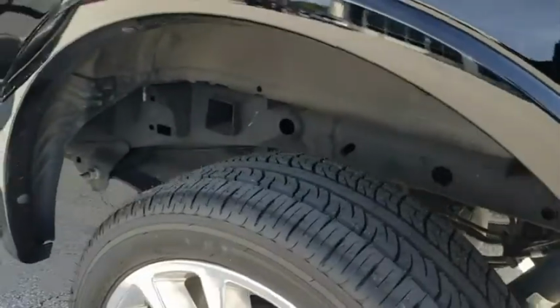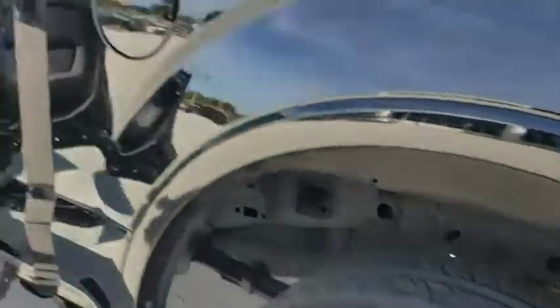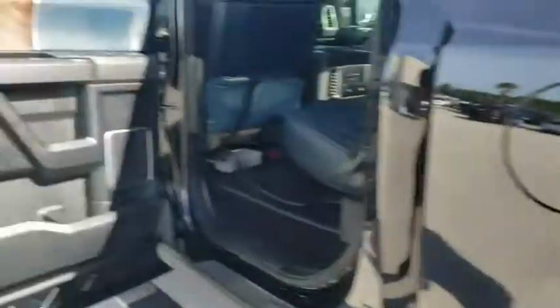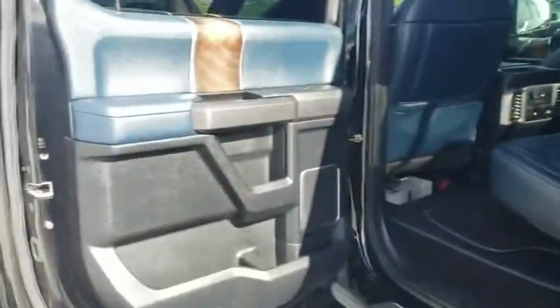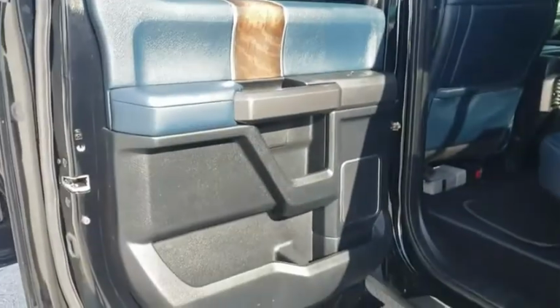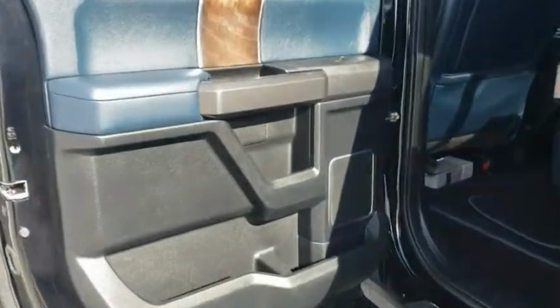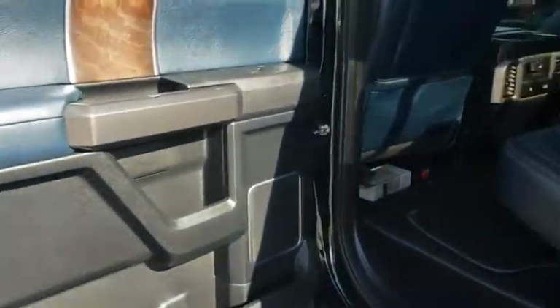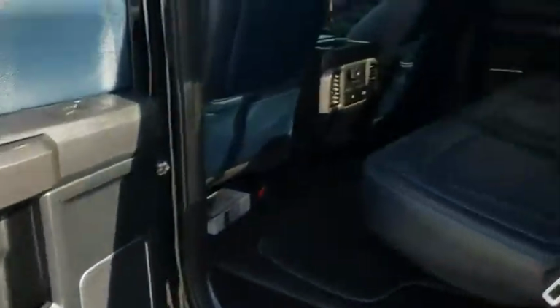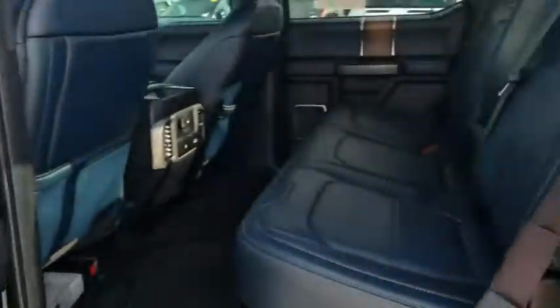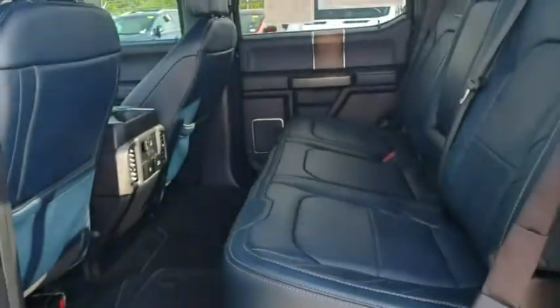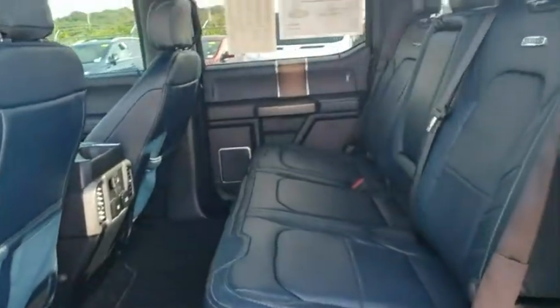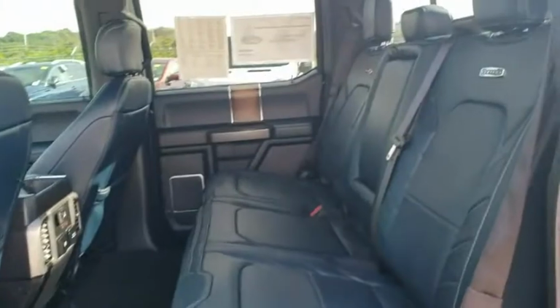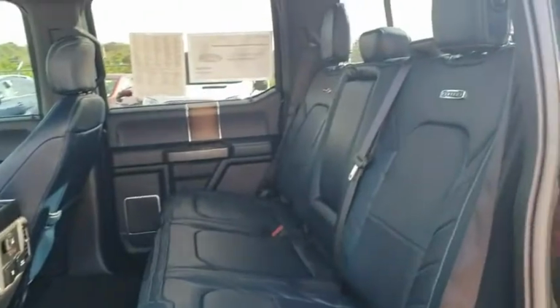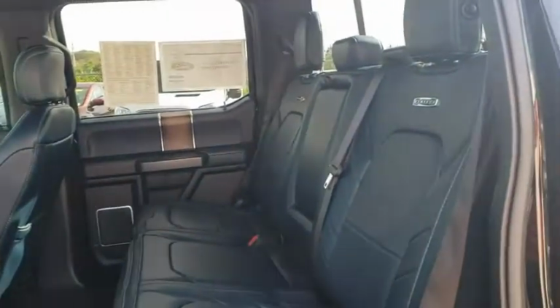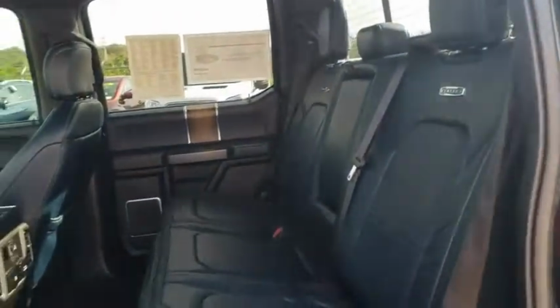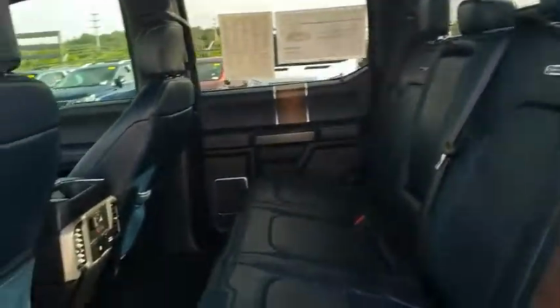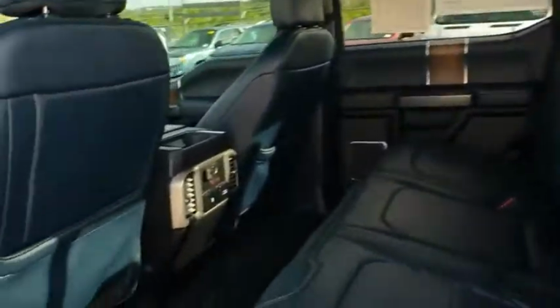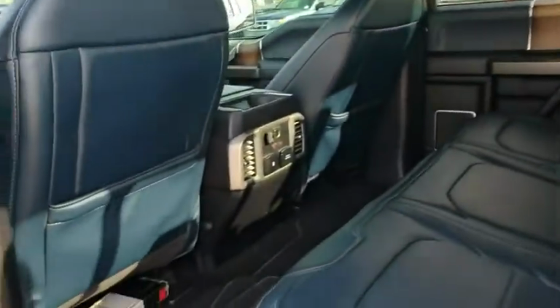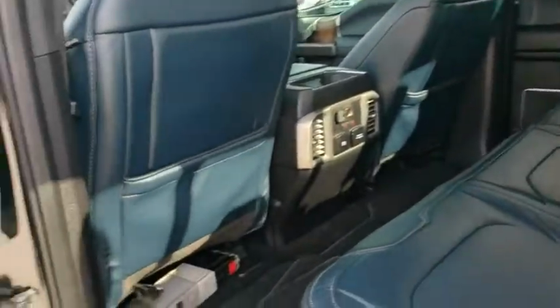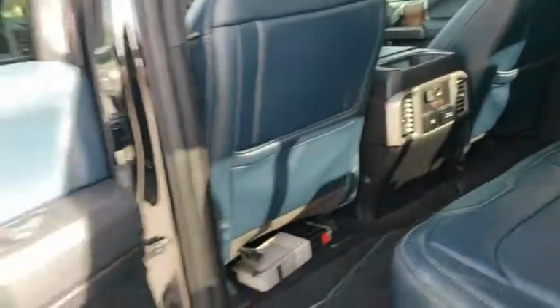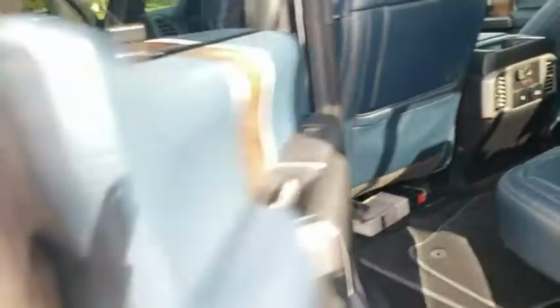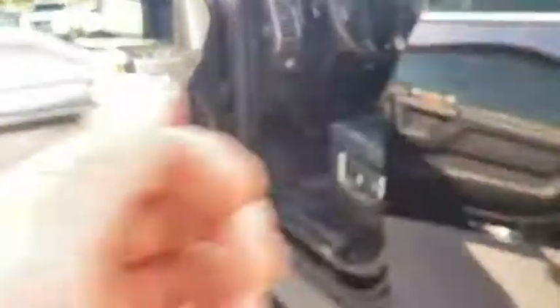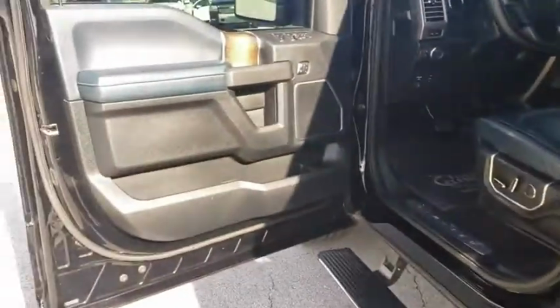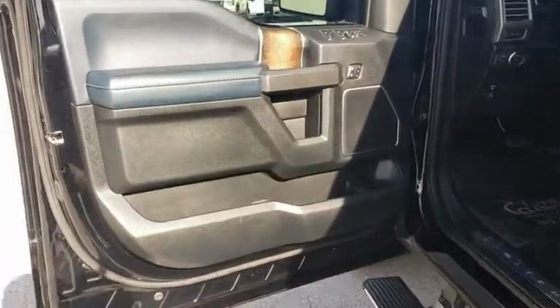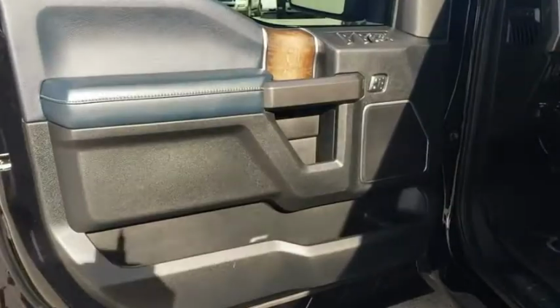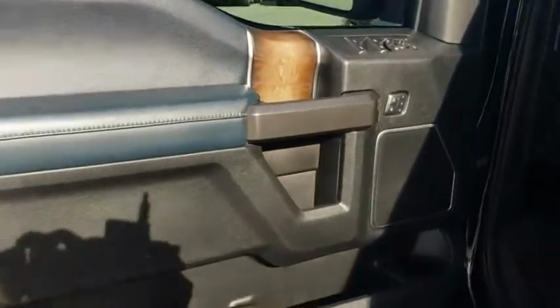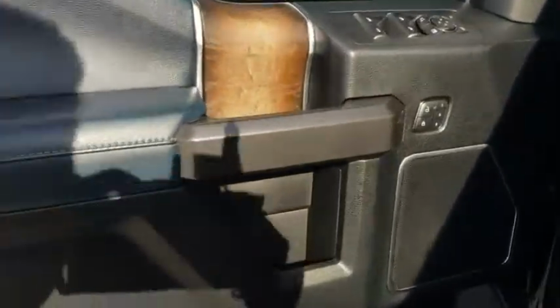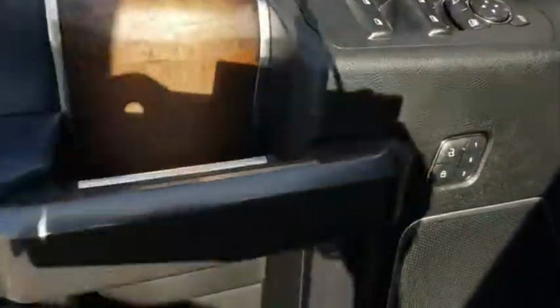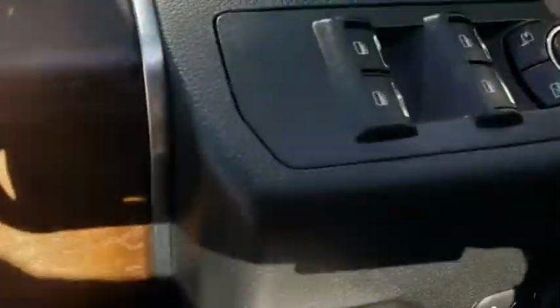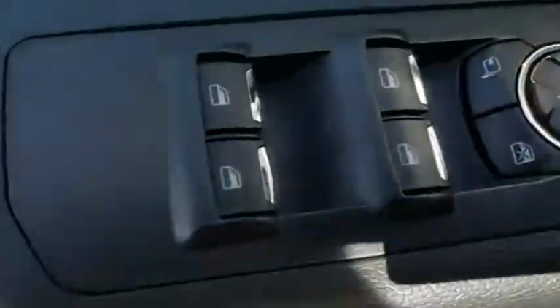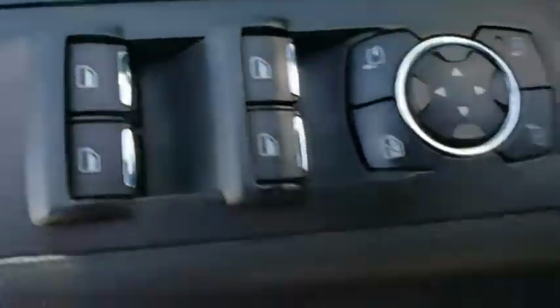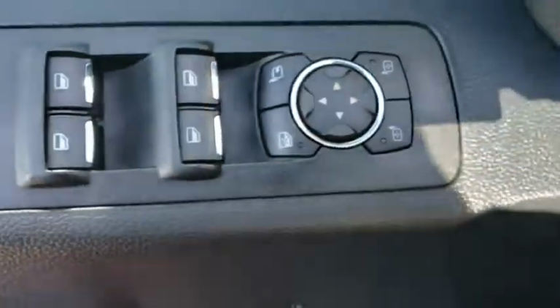Backup camera, lane departure warning, dual airbags, Bluetooth, leather wrapped steering wheel, power steering, adjustable steering wheel, cruise control, auto dimming rear view mirror, four wheel disc brakes, floor mats.